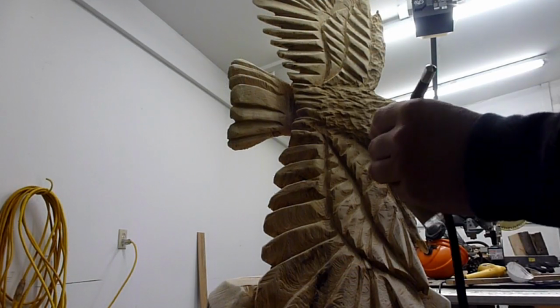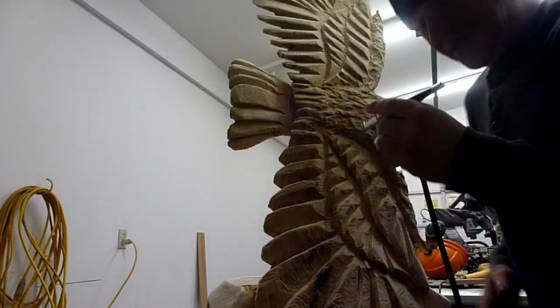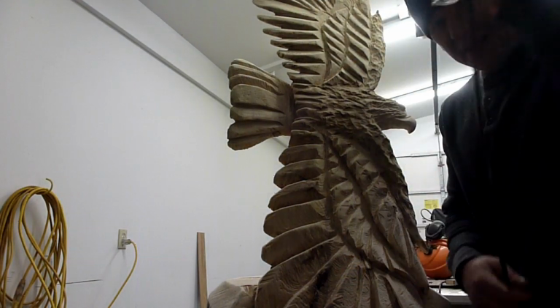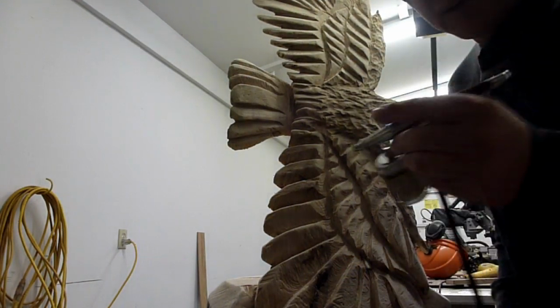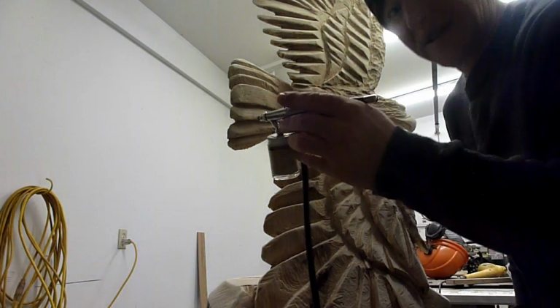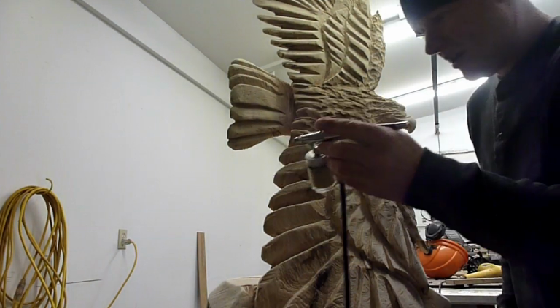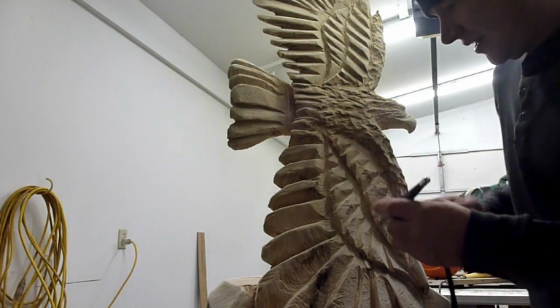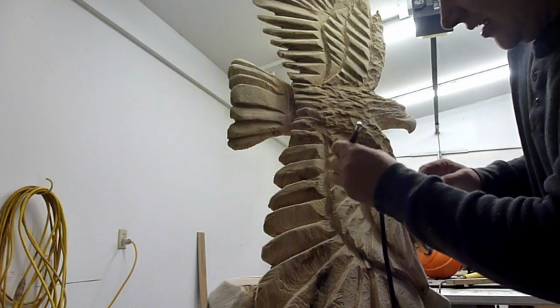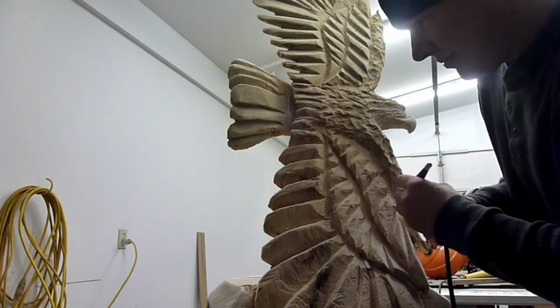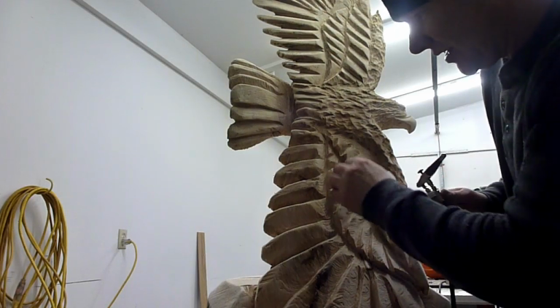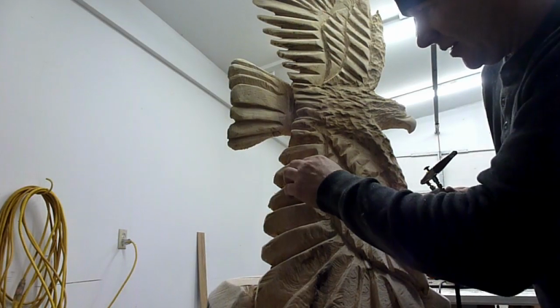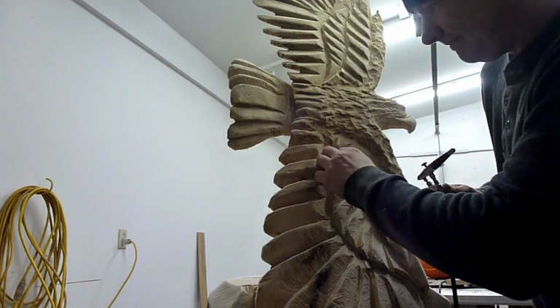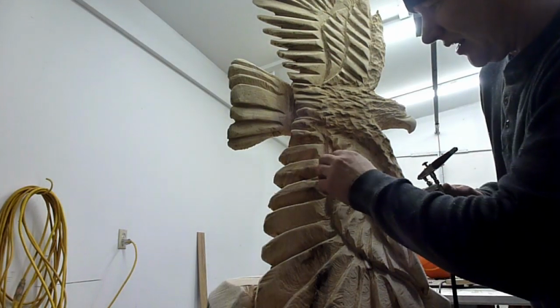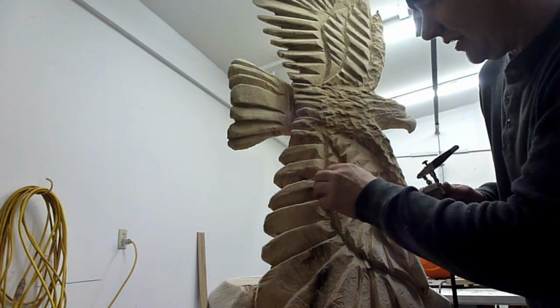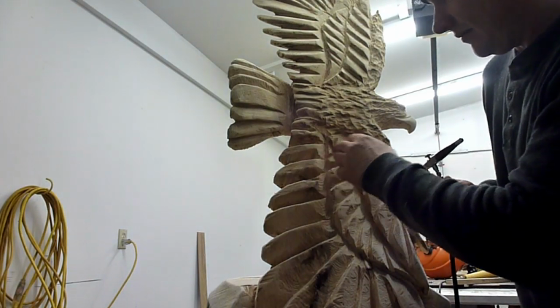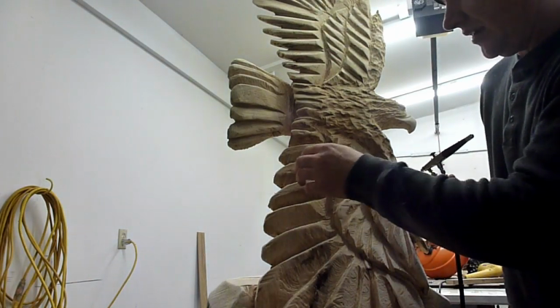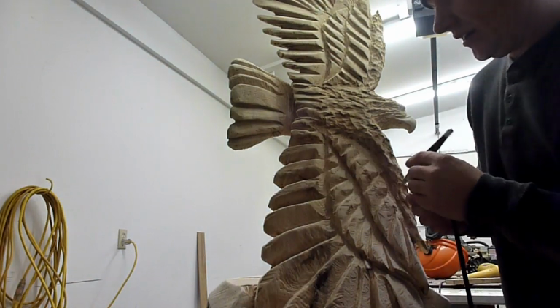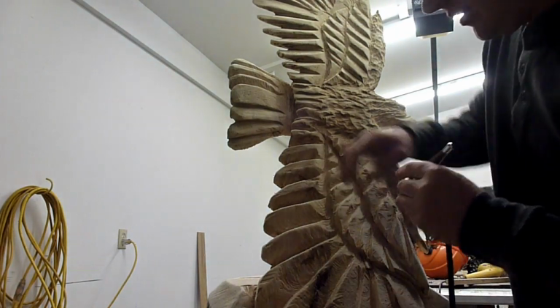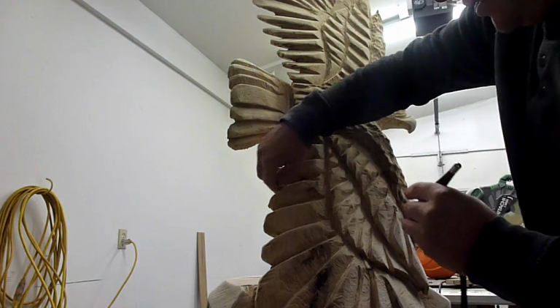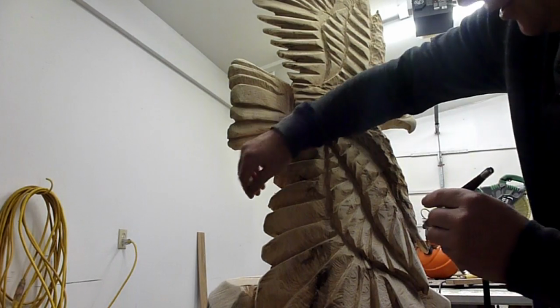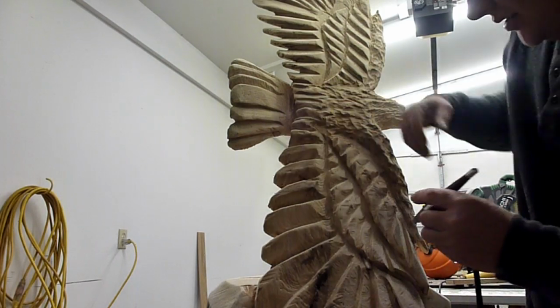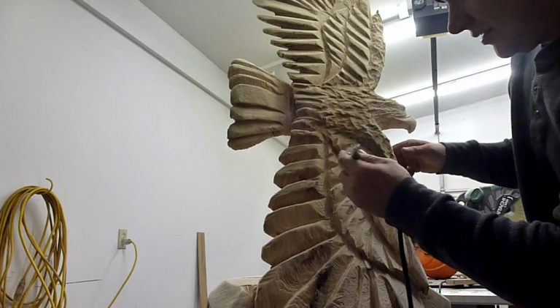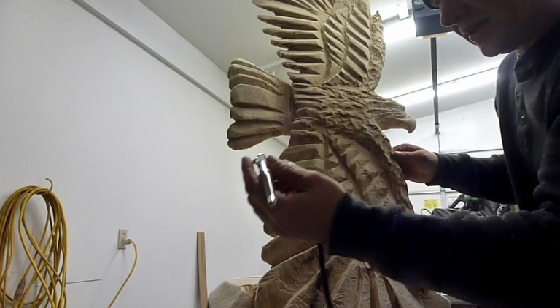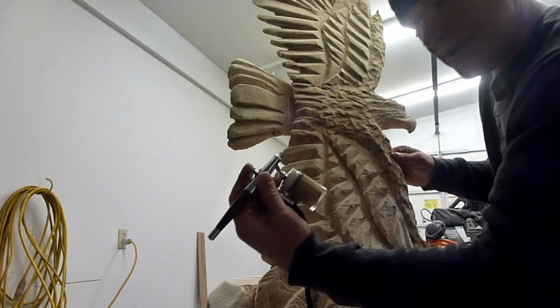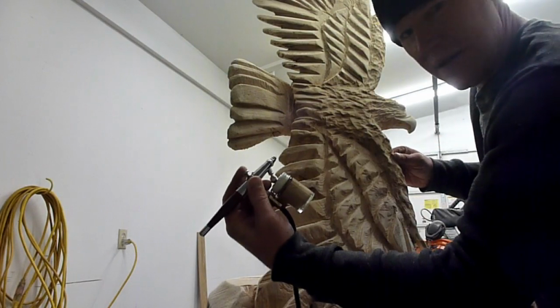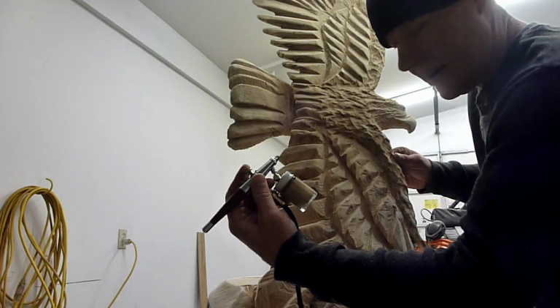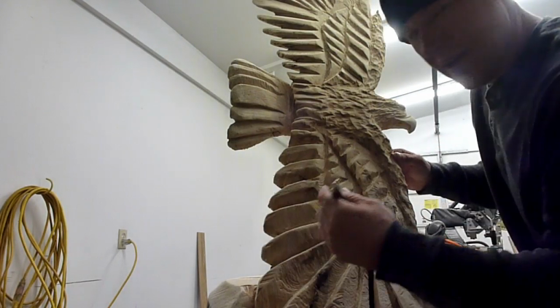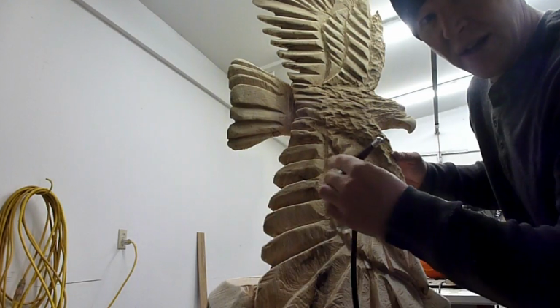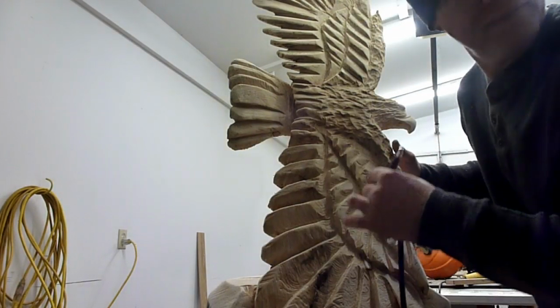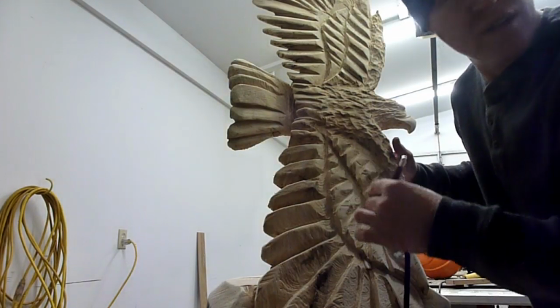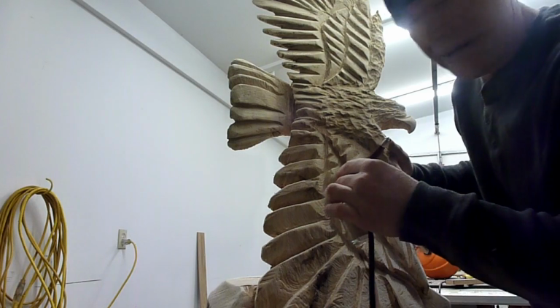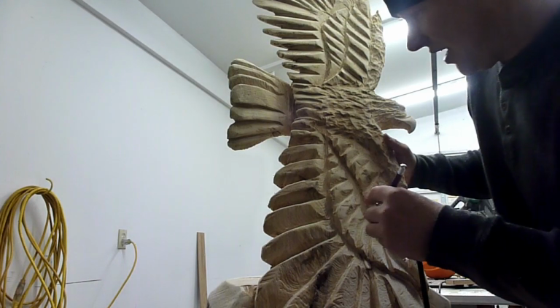Got that all sanded. Now I'm going to take an airbrush and just highlight the shadow areas with a different color — it kind of gives it a little more depth.